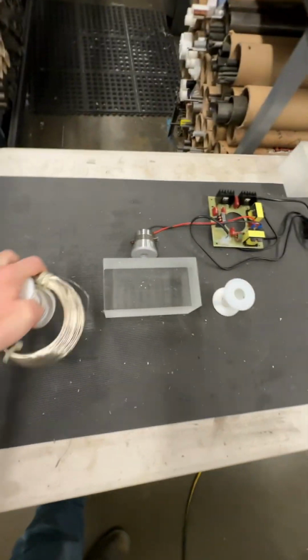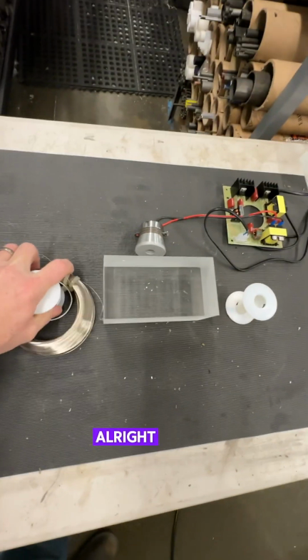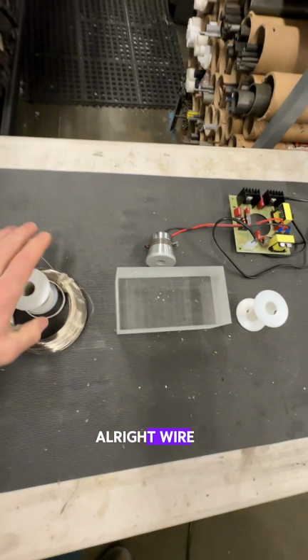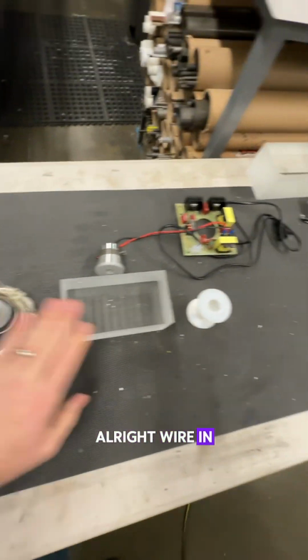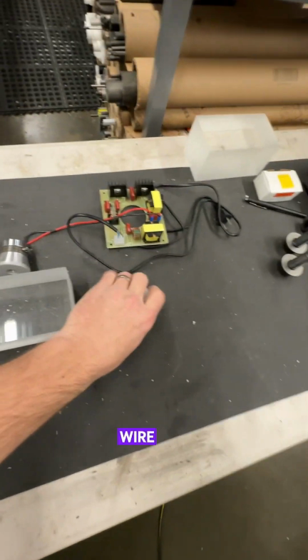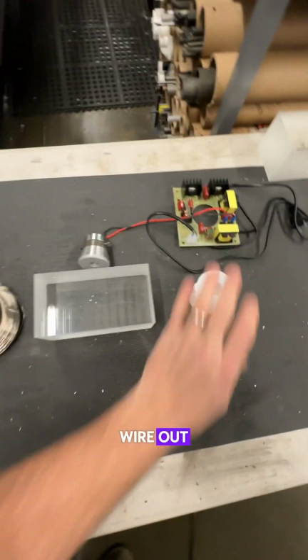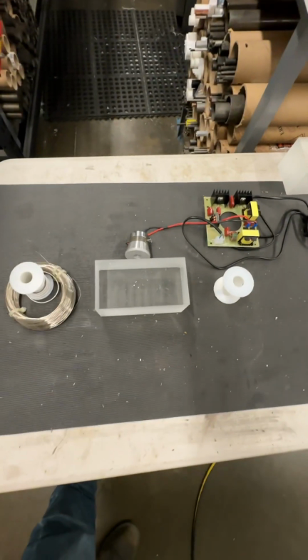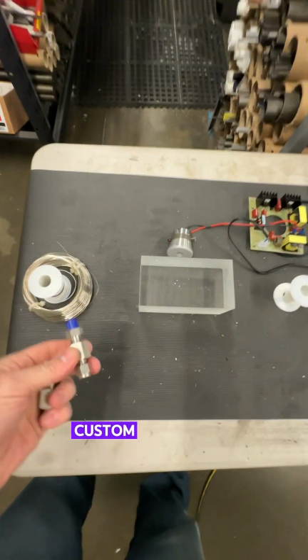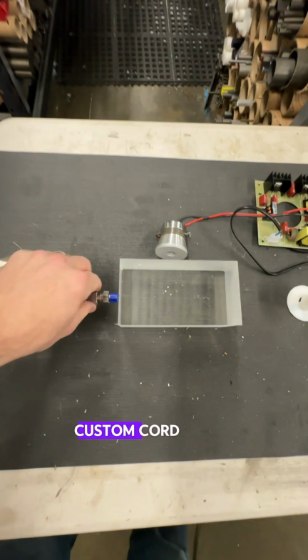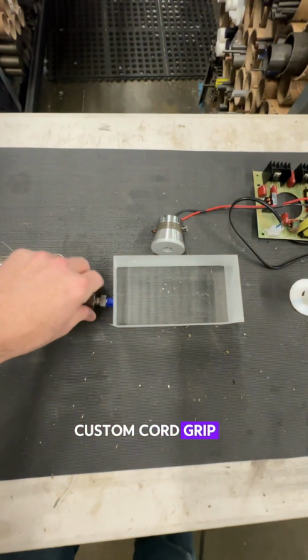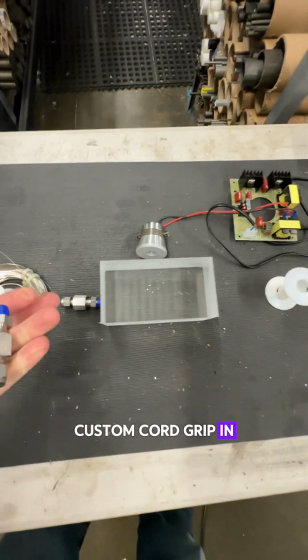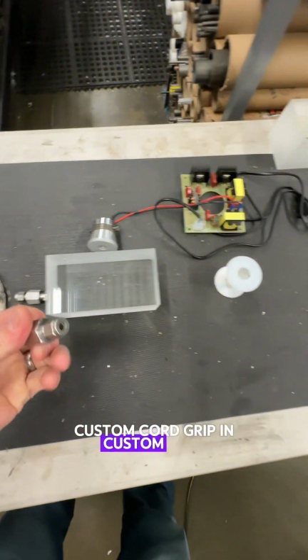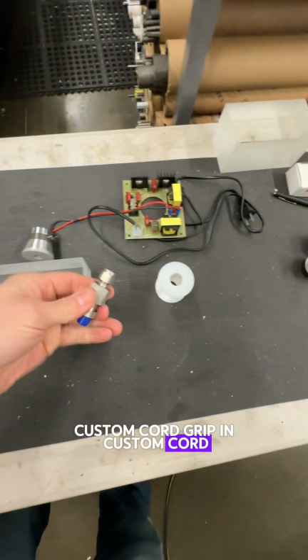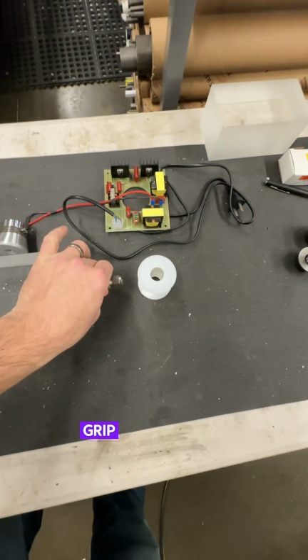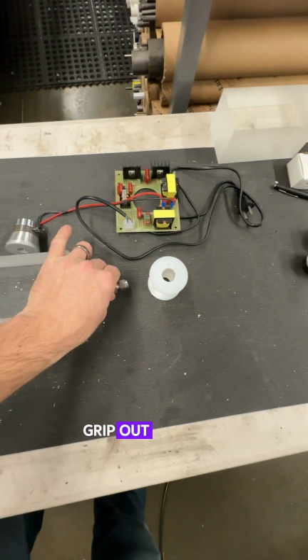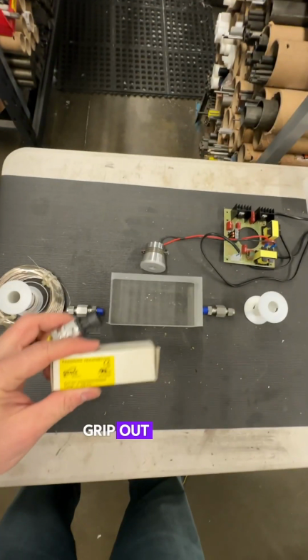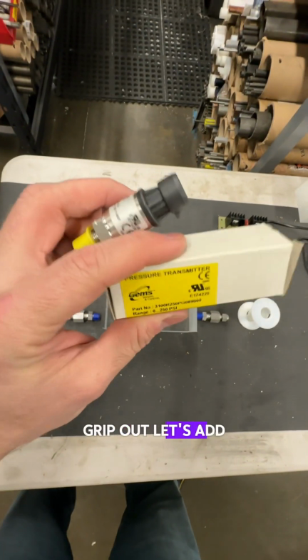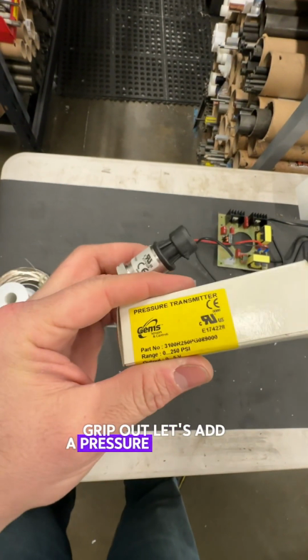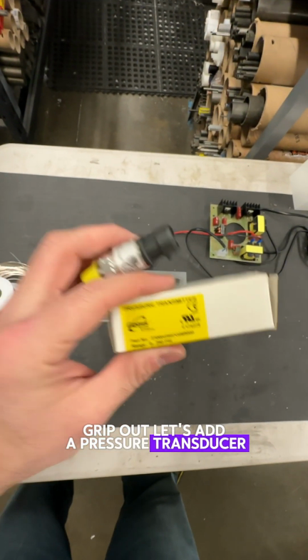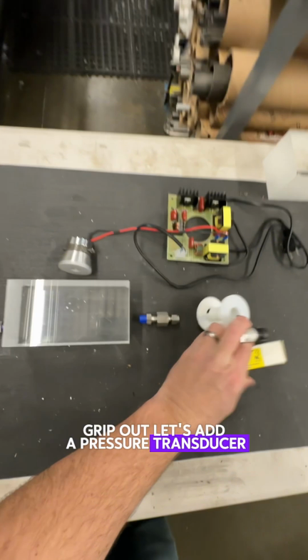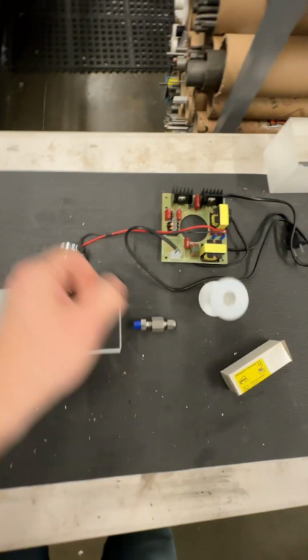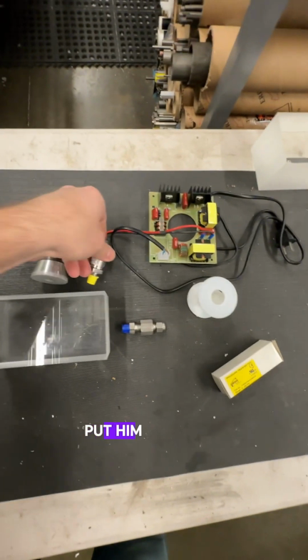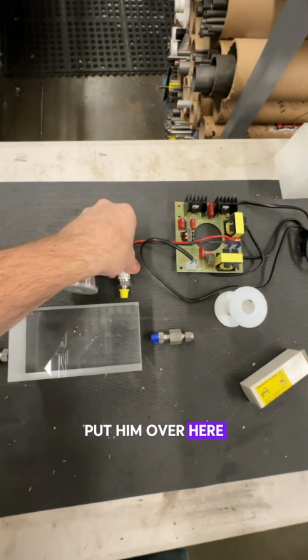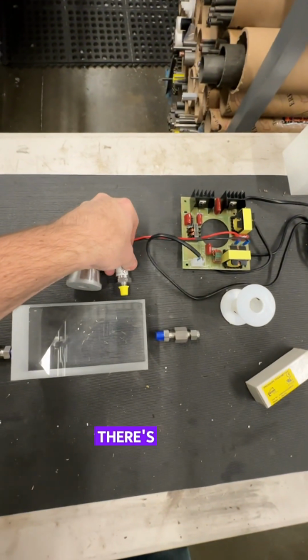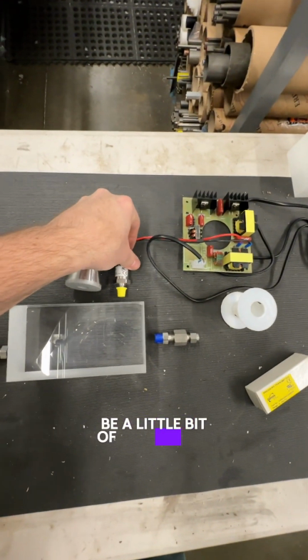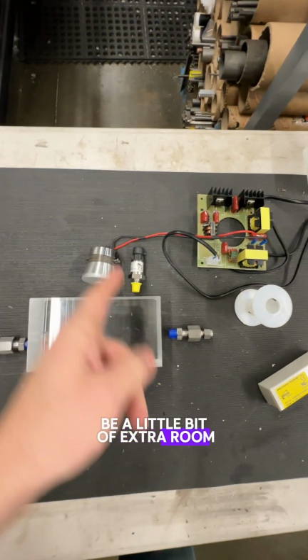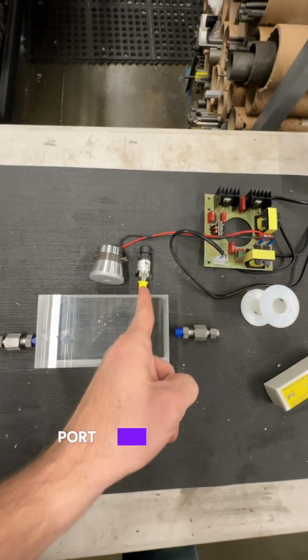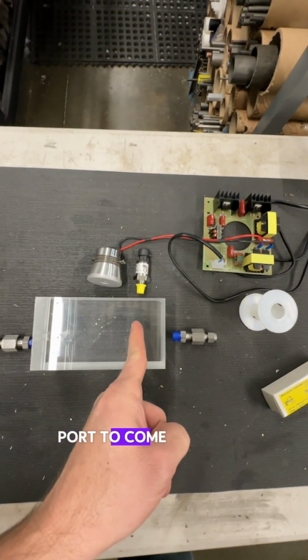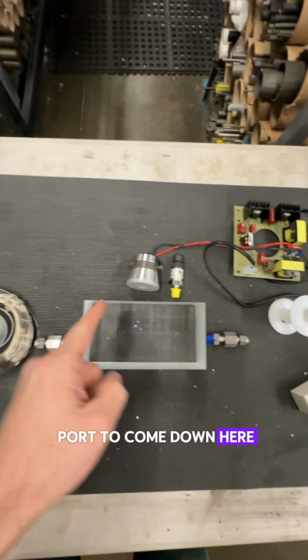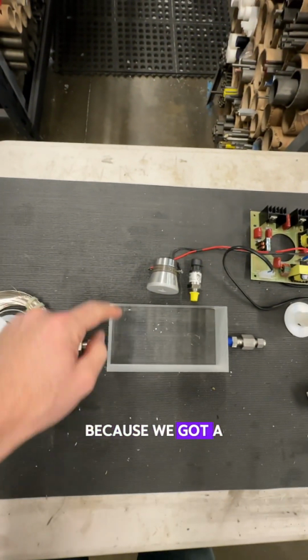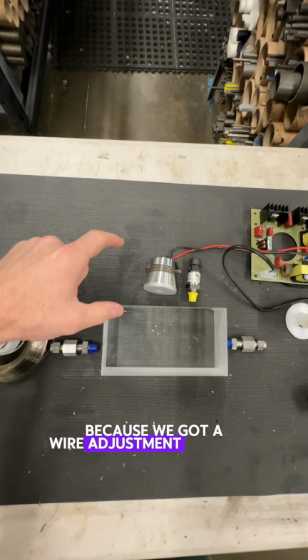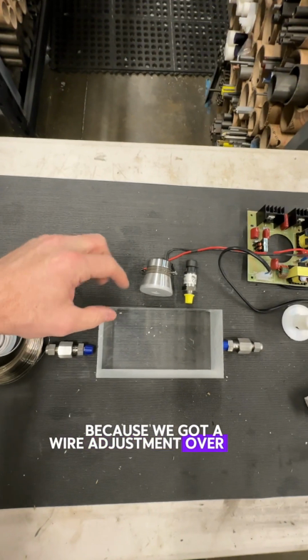Wire in, wire out. Custom cord grip in, custom cord grip out. Let's add a pressure transducer — we'll put it over here. I think there's going to be a little bit of extra room for a port to come down here because we've got our wire adjustment over here.